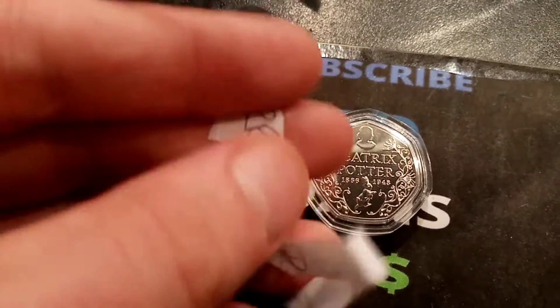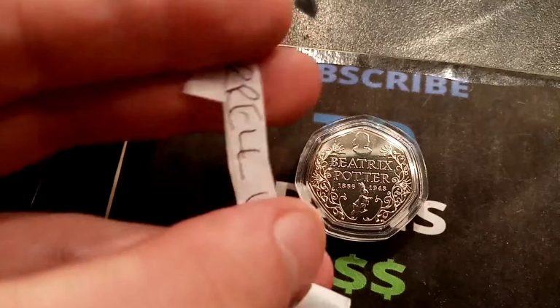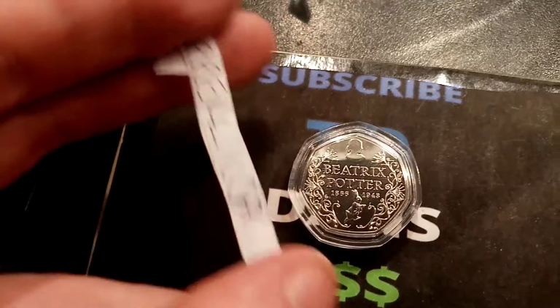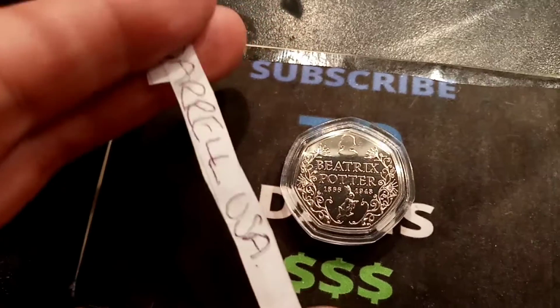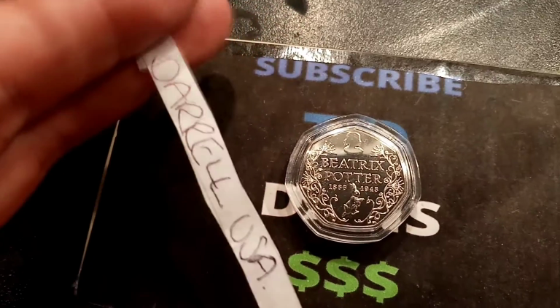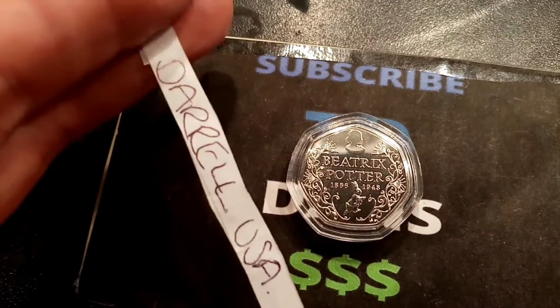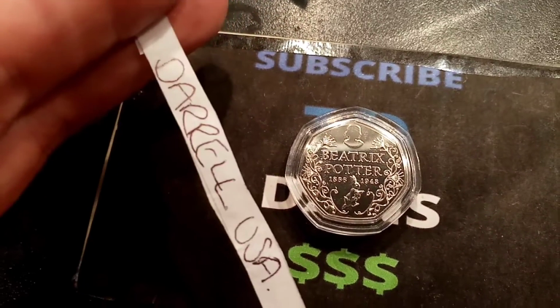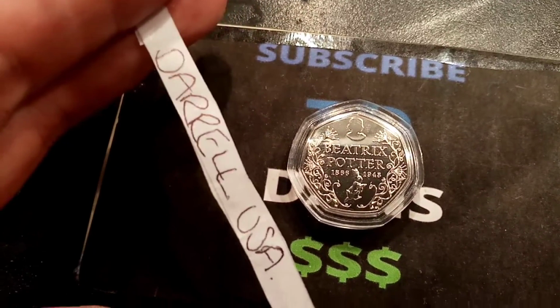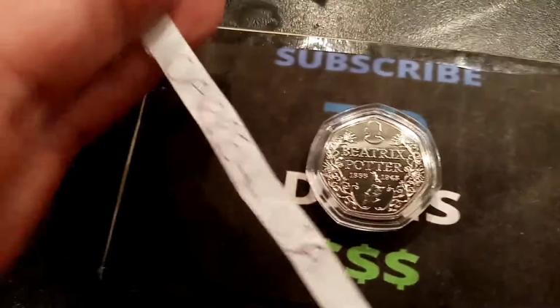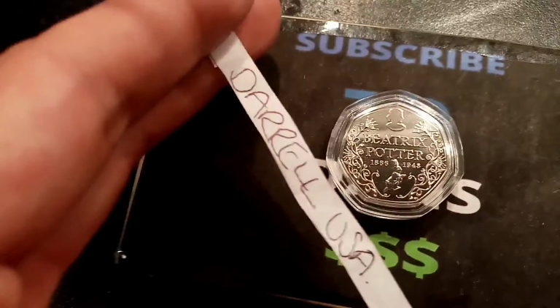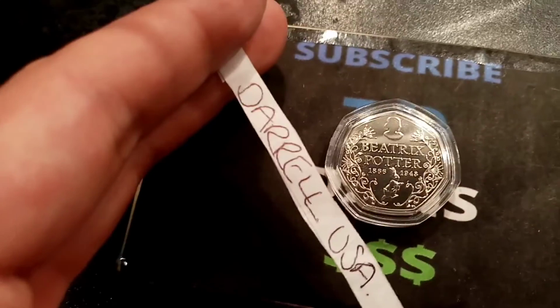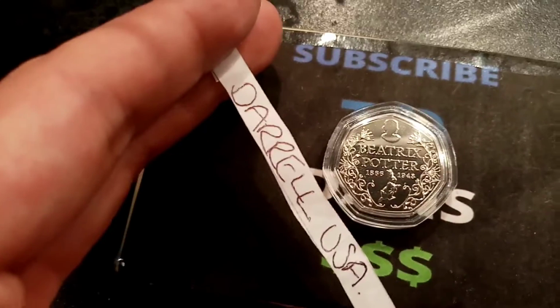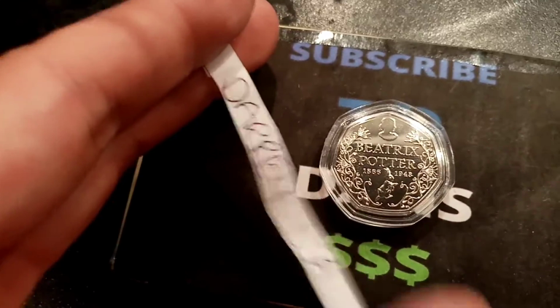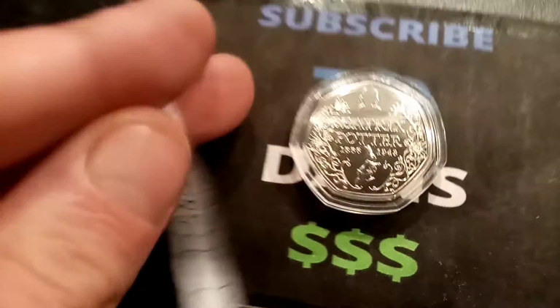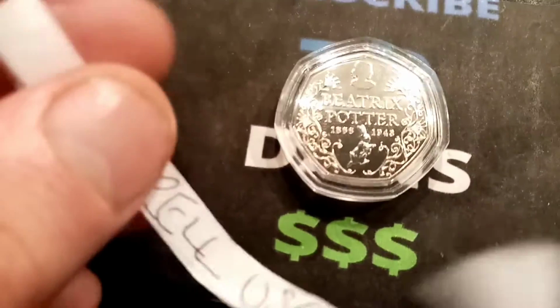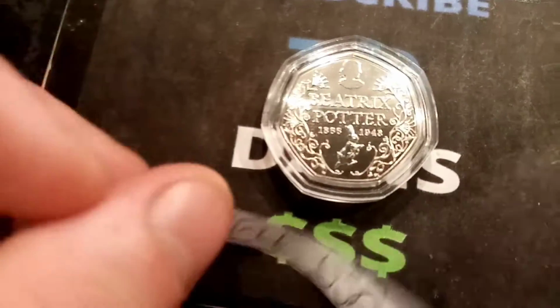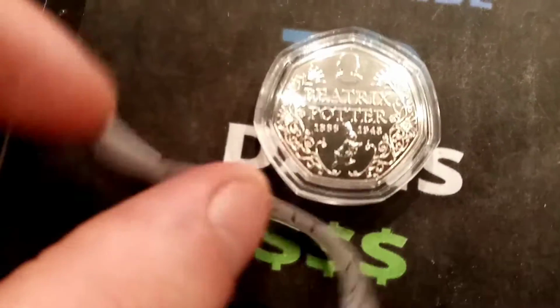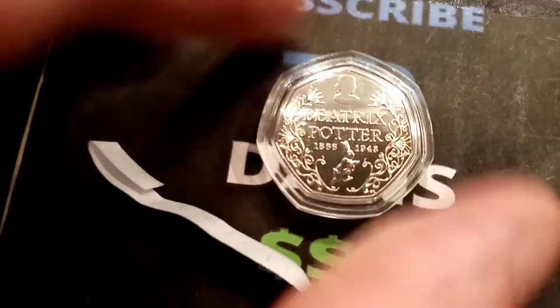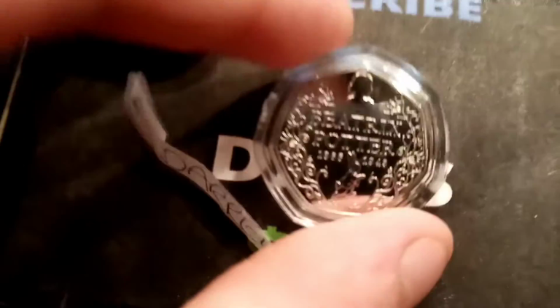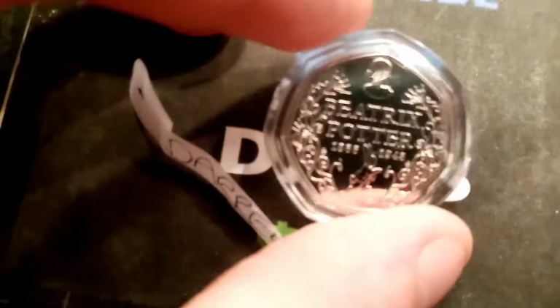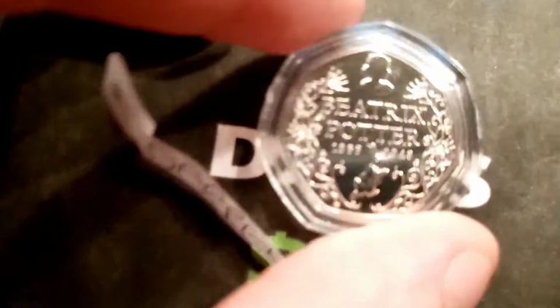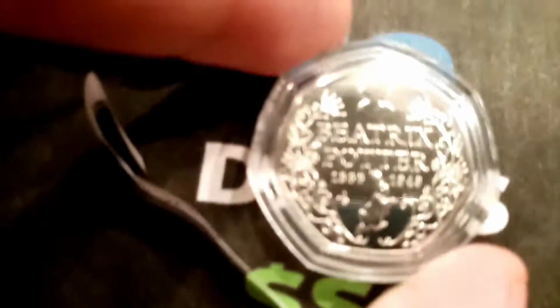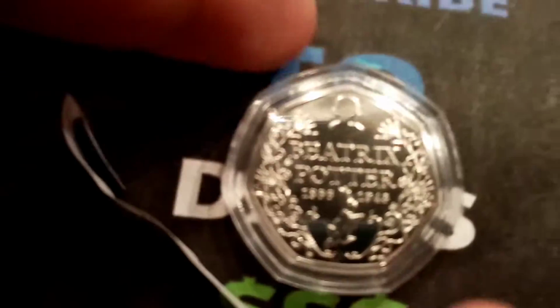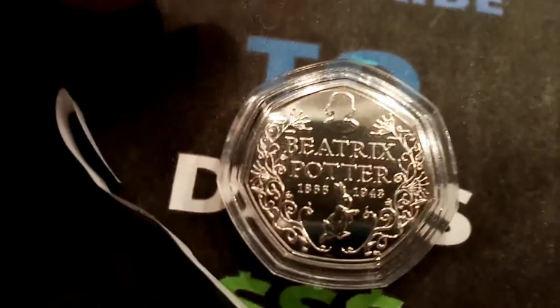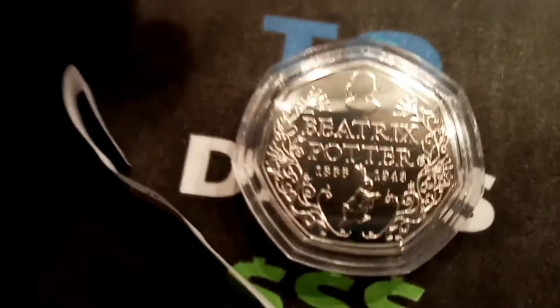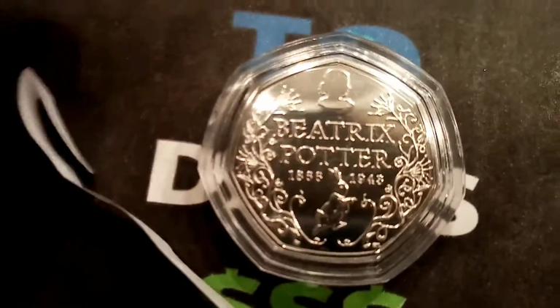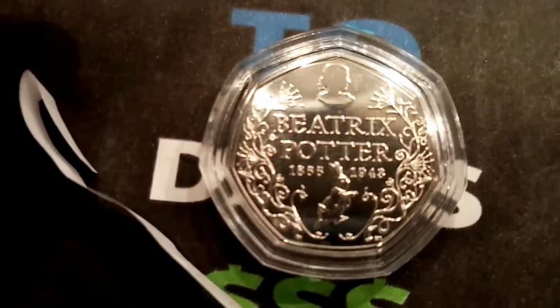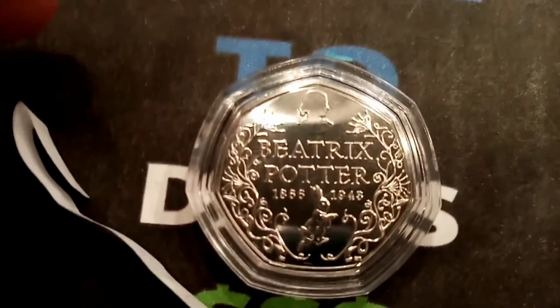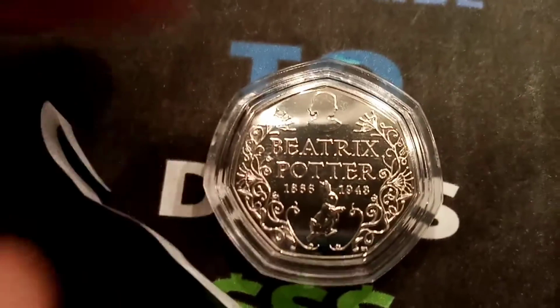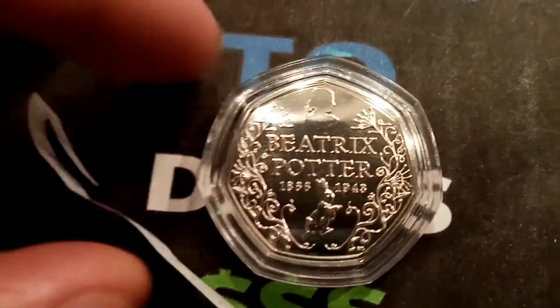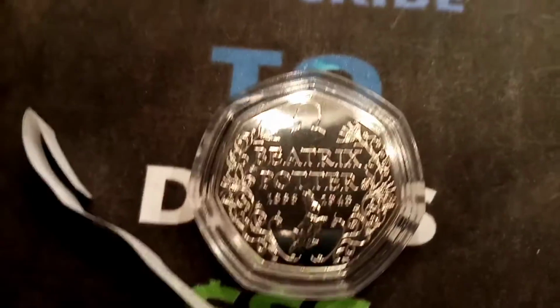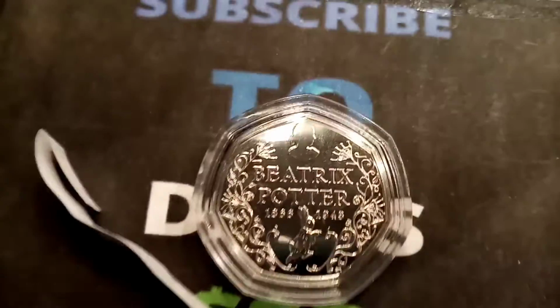The winner is... Dow Rule USA, congratulations! I do believe that's your second win. I will just drop you an email to let you know that you've won and then I'll get it shipped out.